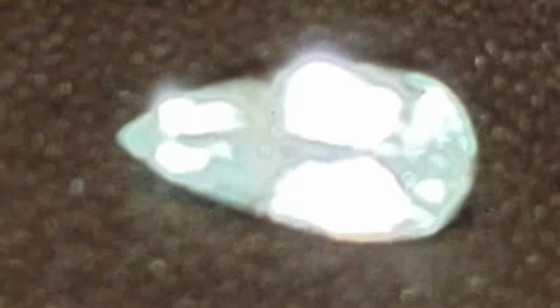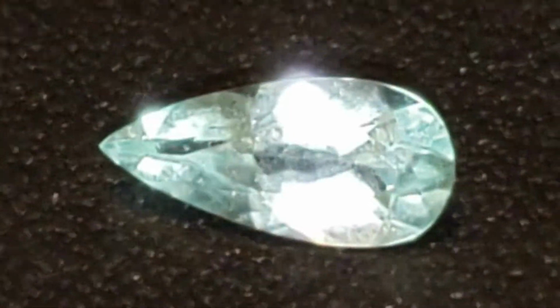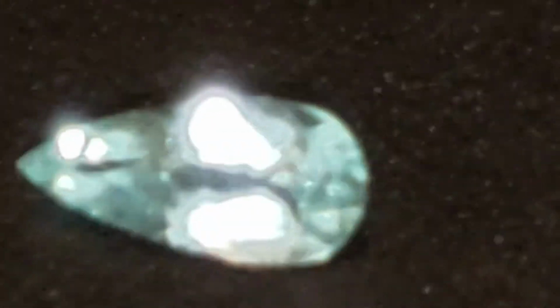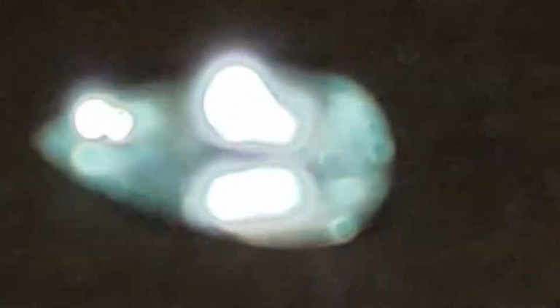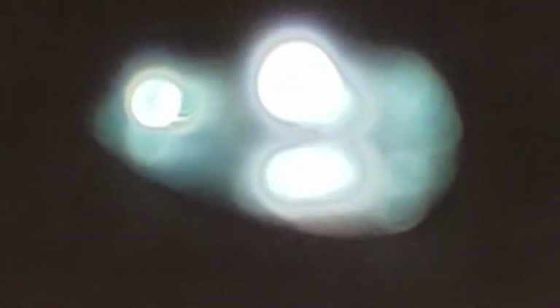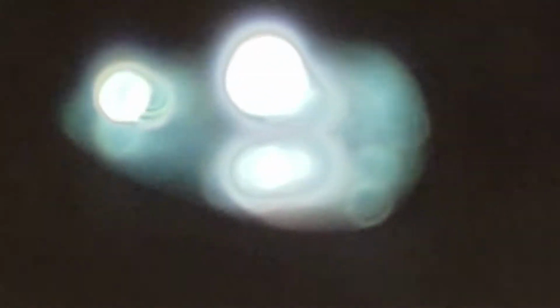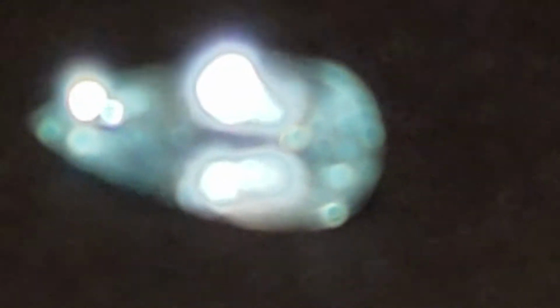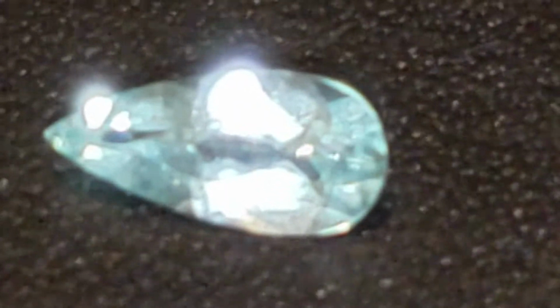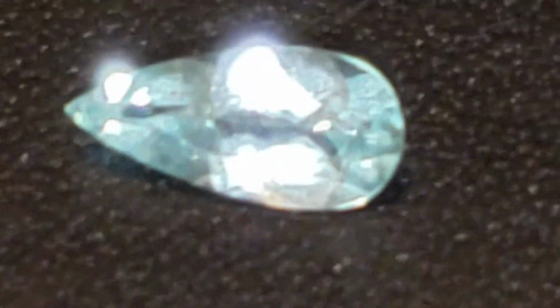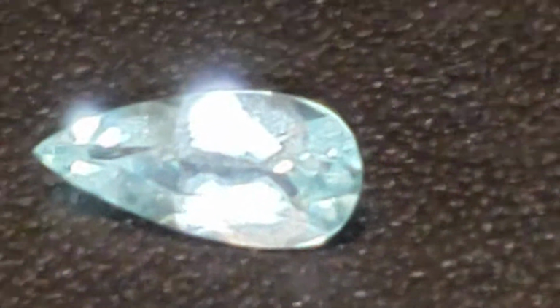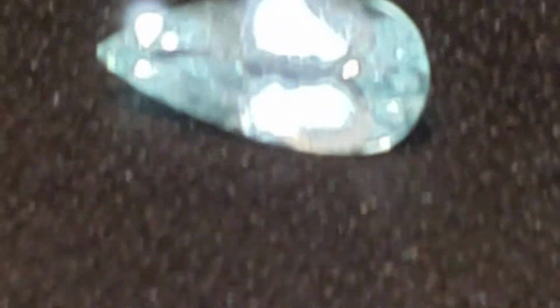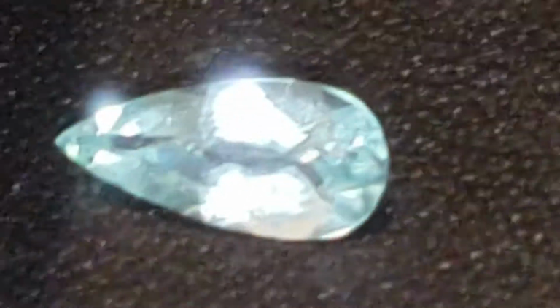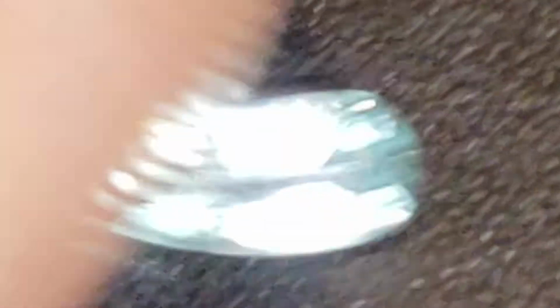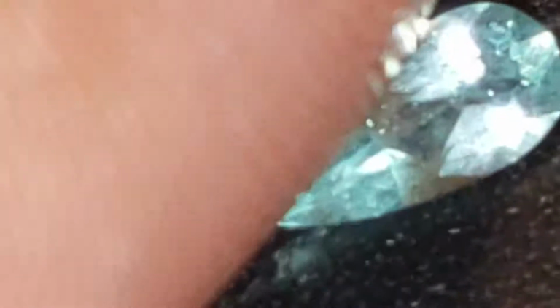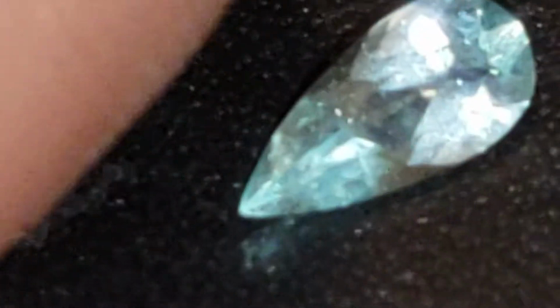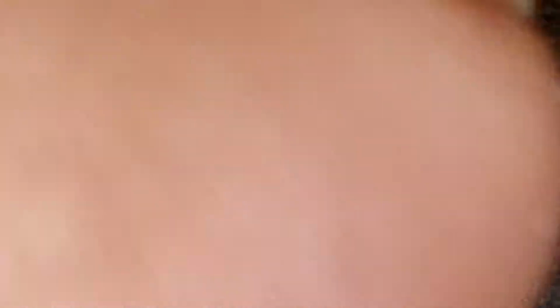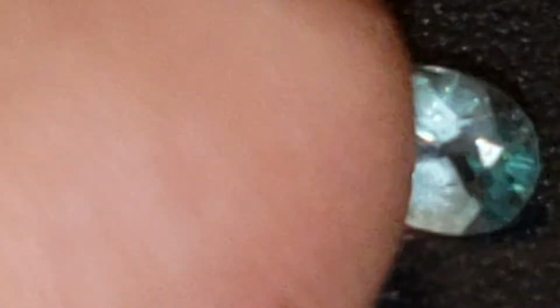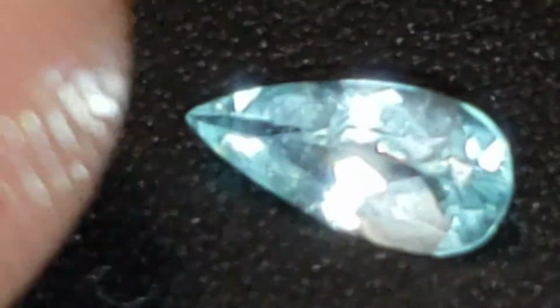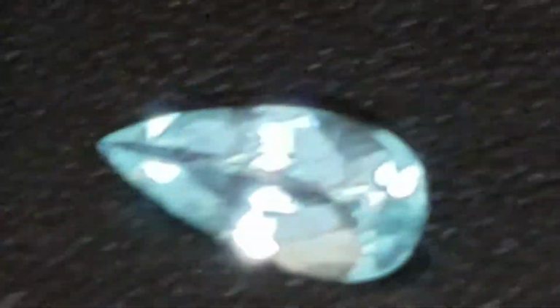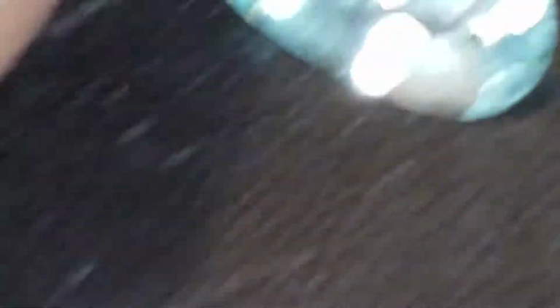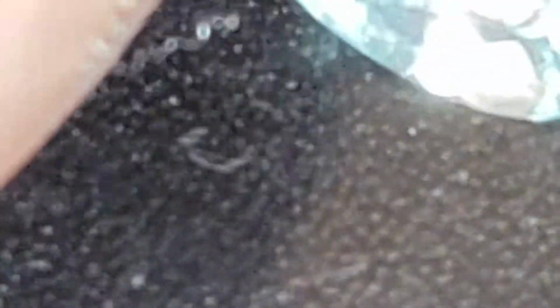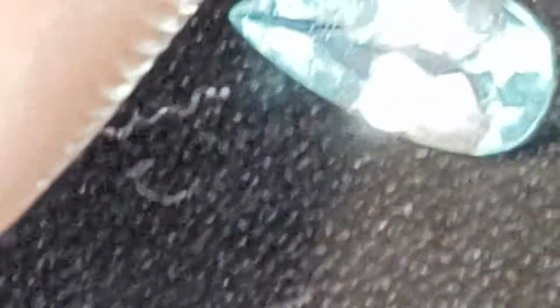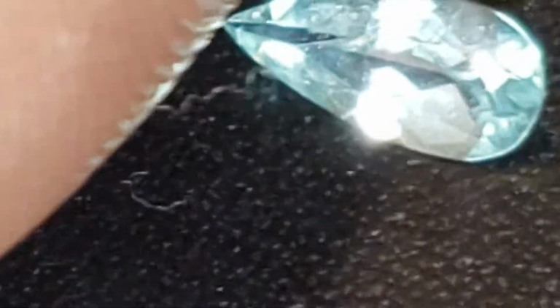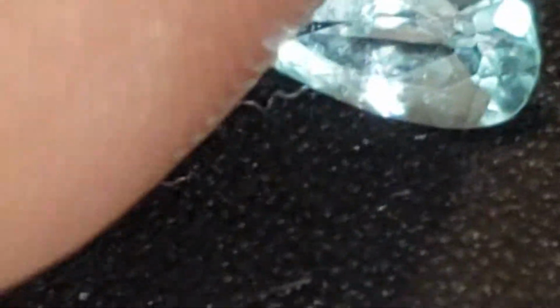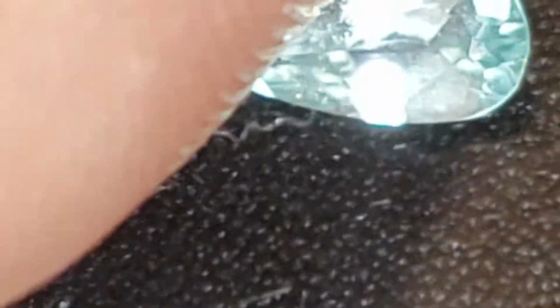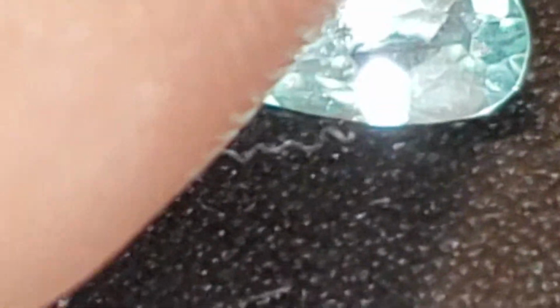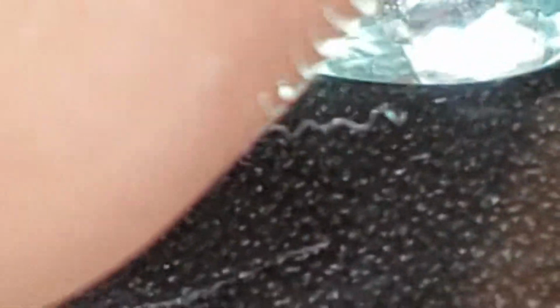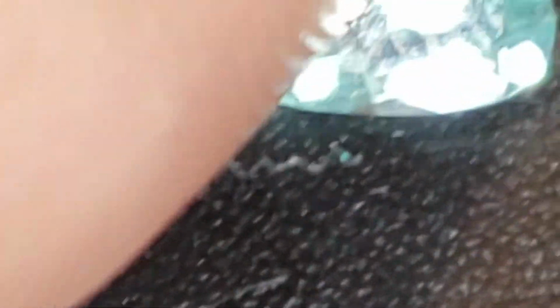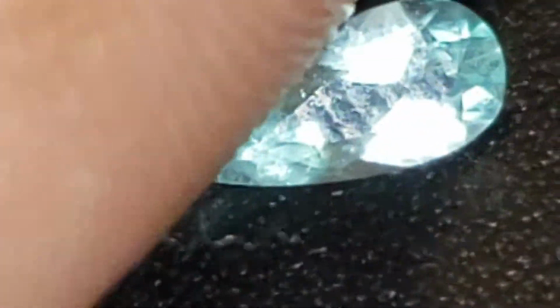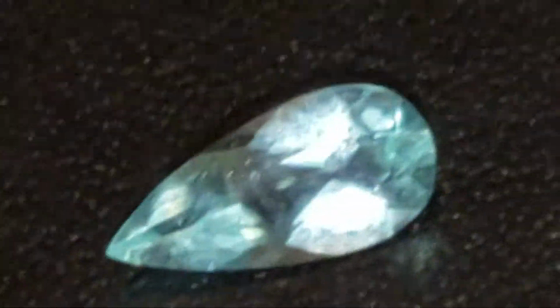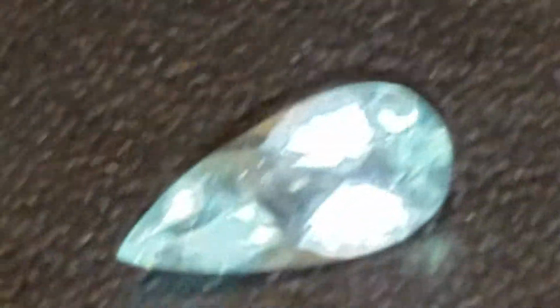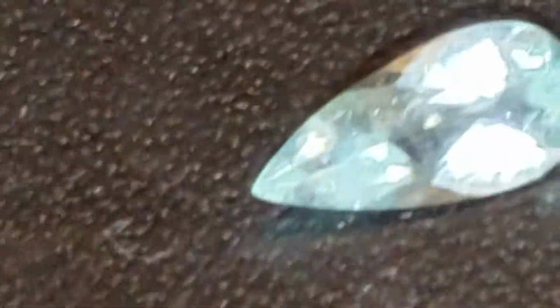Hello buyers, I have an absolutely spectacular, unheated, untreated, super high-end 0.27 carat VVS Paraíba Tourmaline.